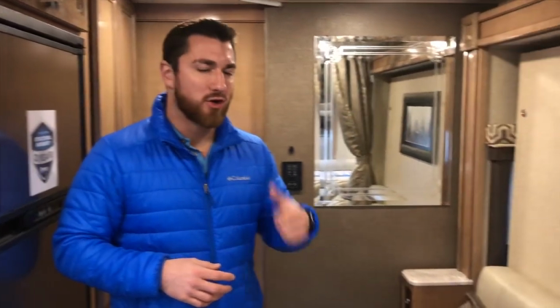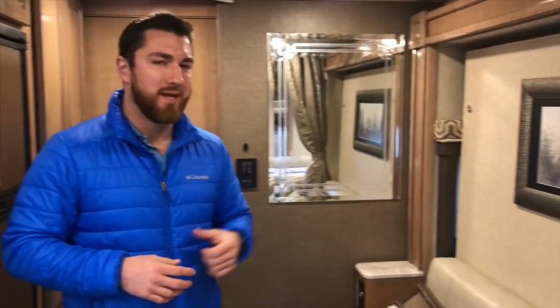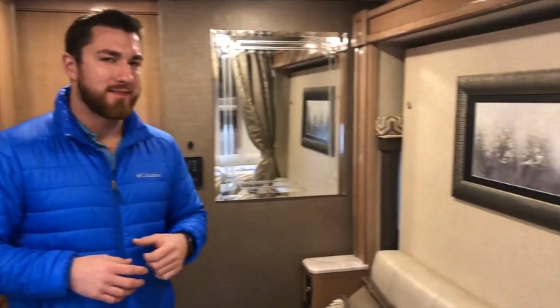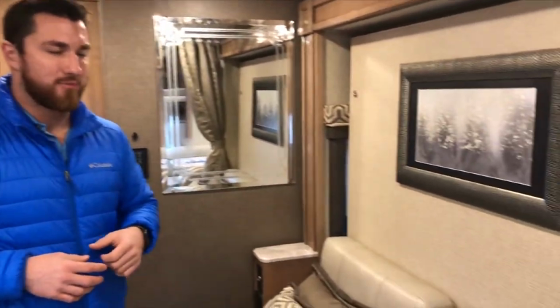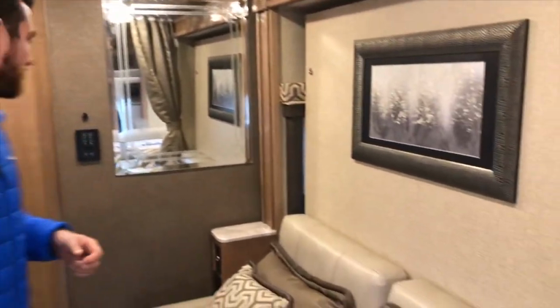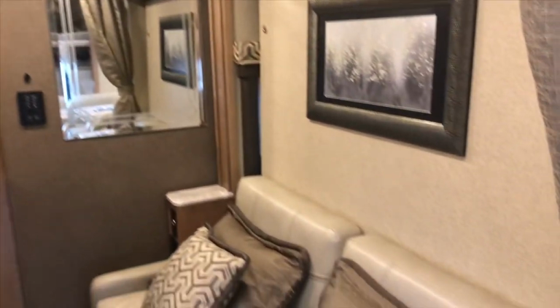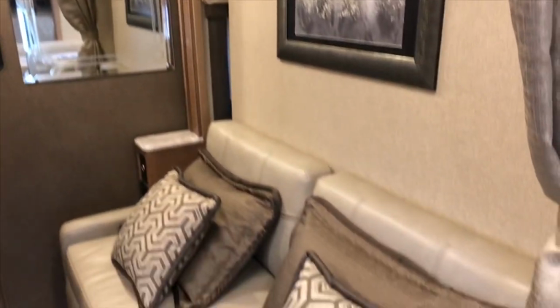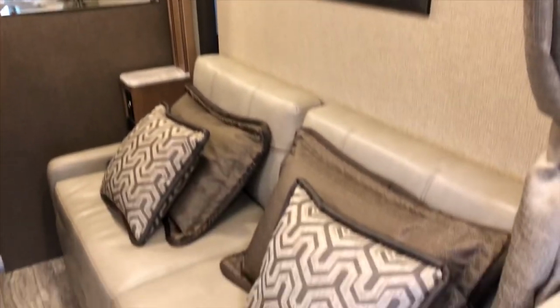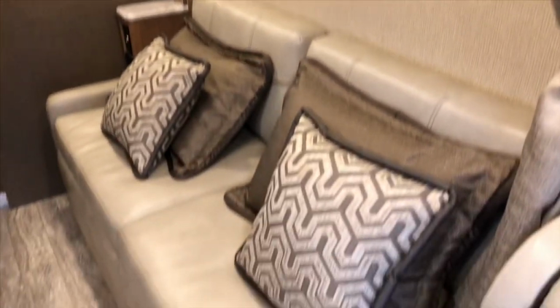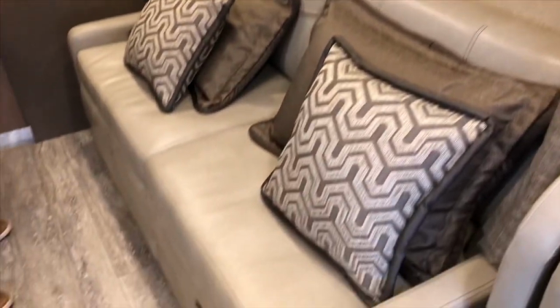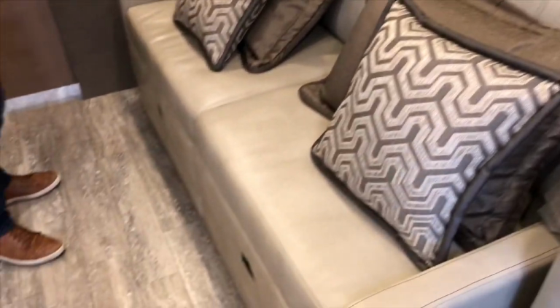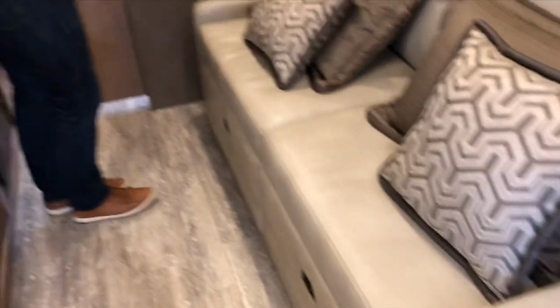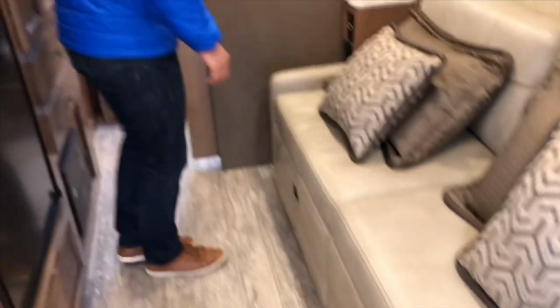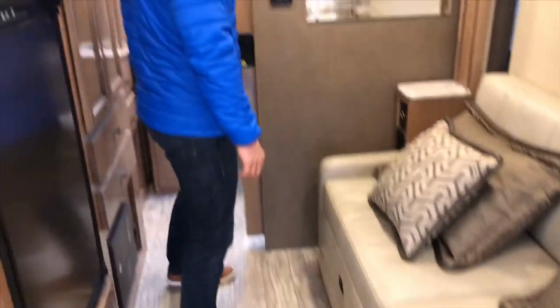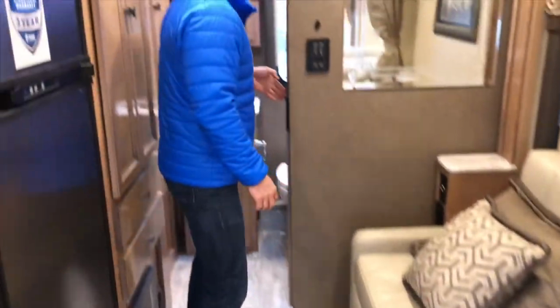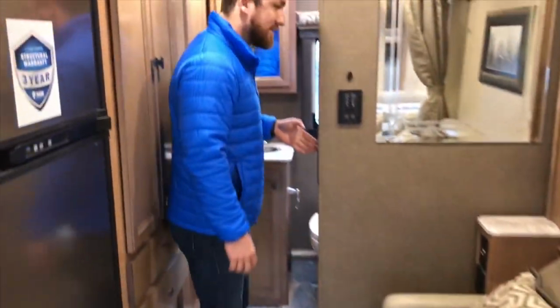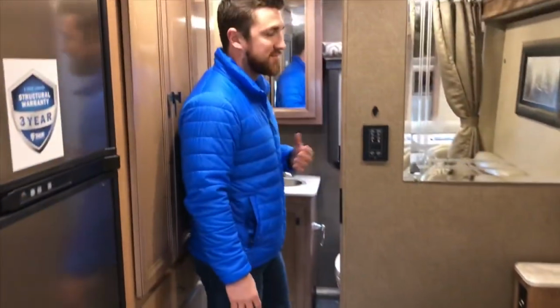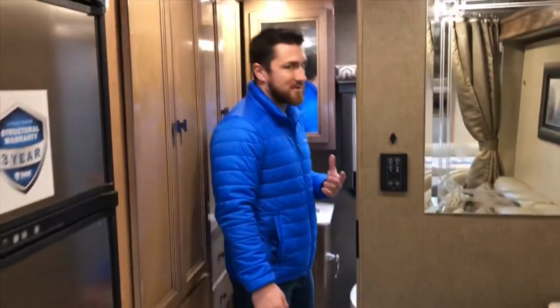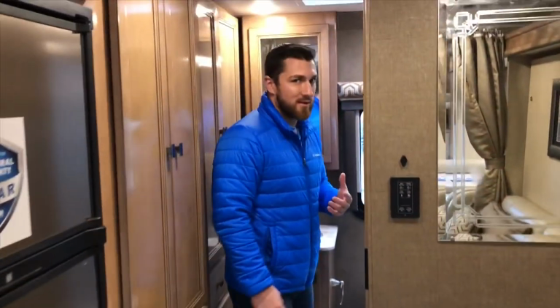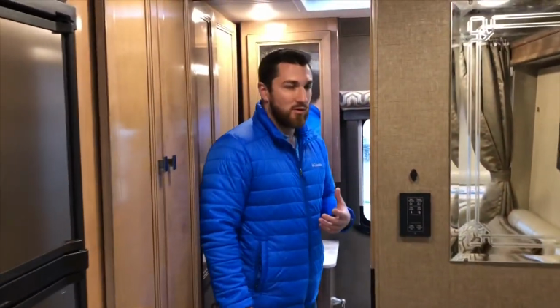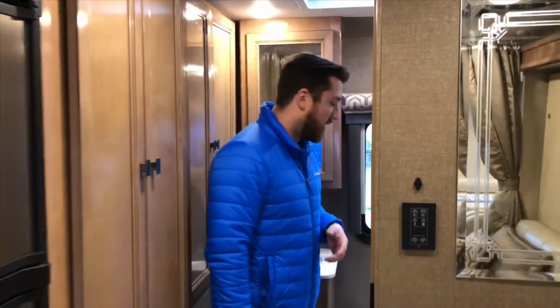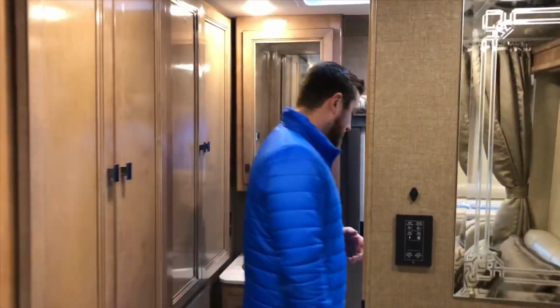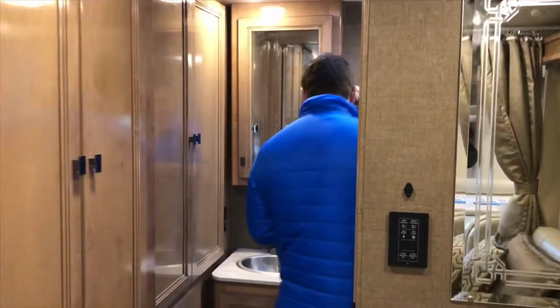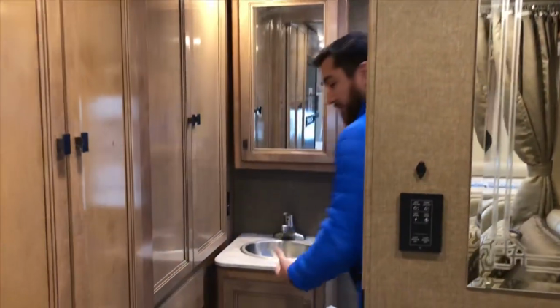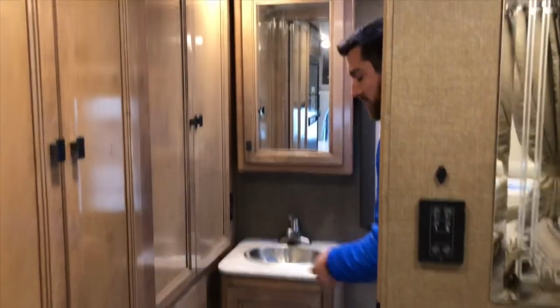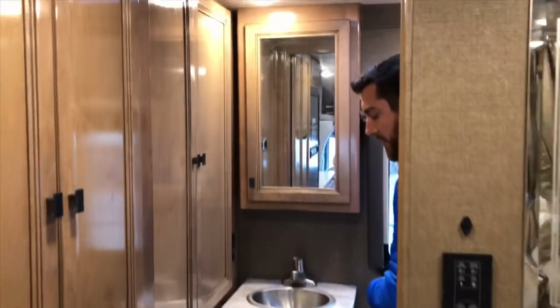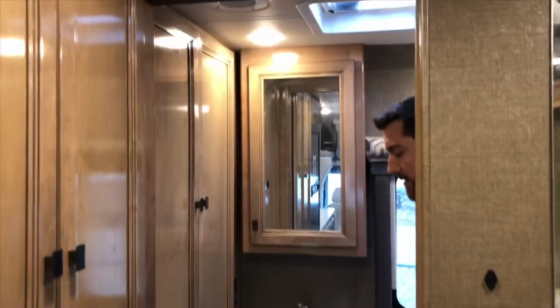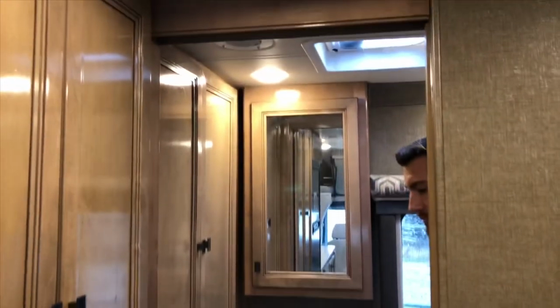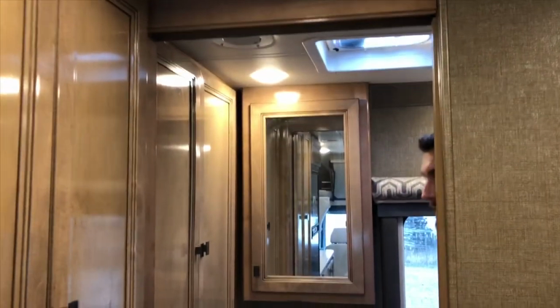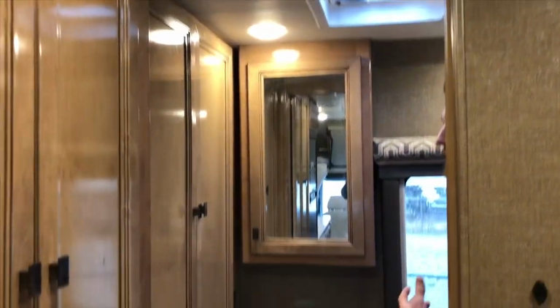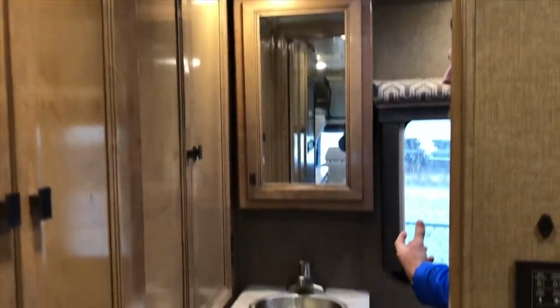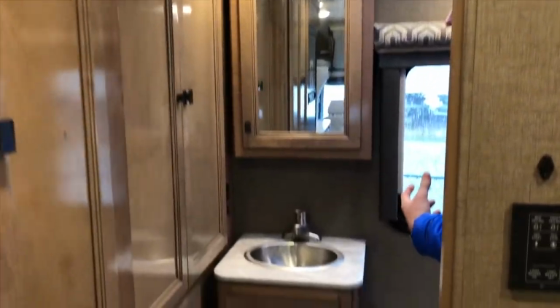Now that I have the bed made, I want to give you a good peek at the bathroom. This rear bath gives you a lot of benefits in the sense of space — it's out of the way from the actual living area, and you get plenty of space back here.